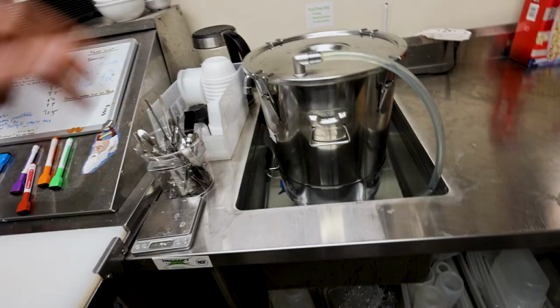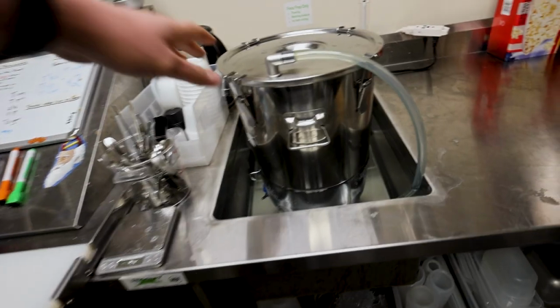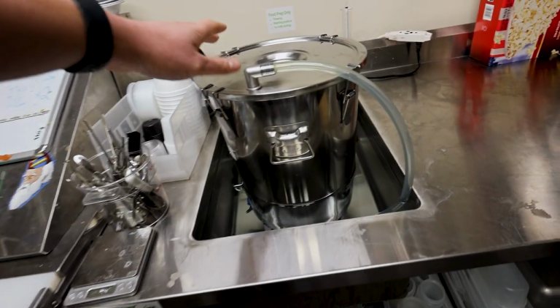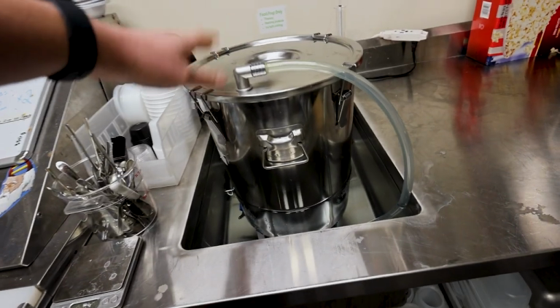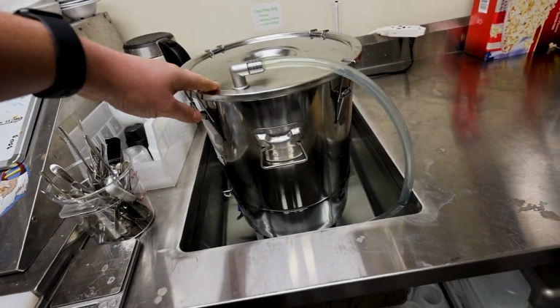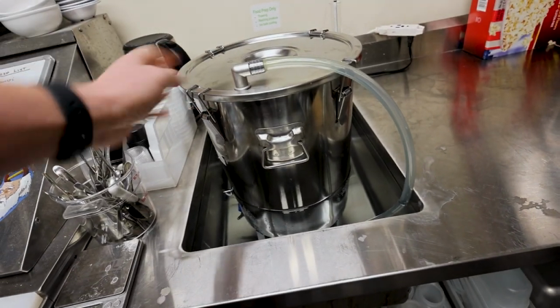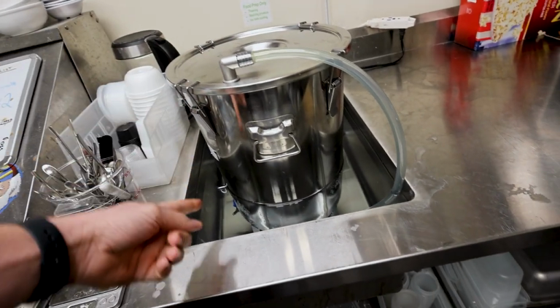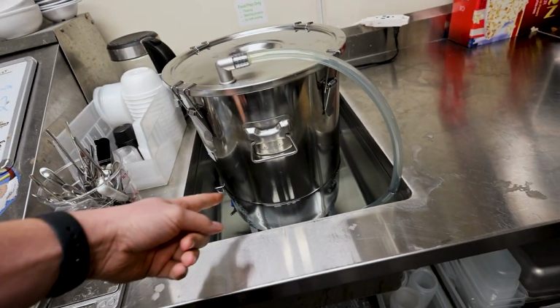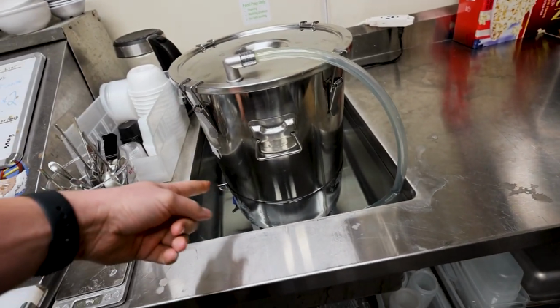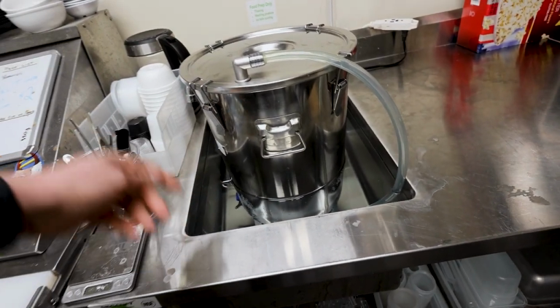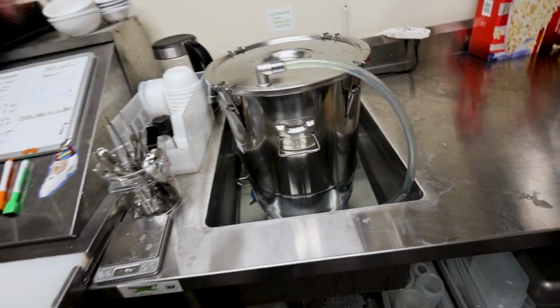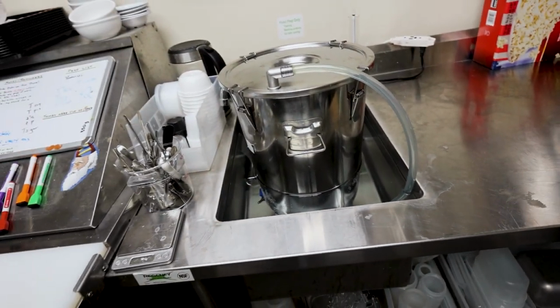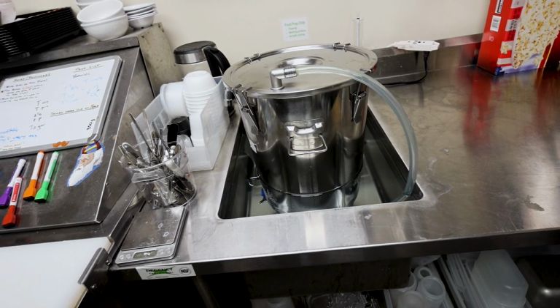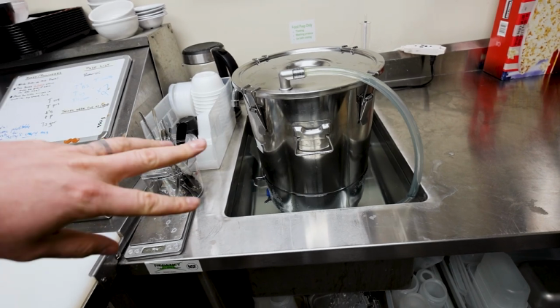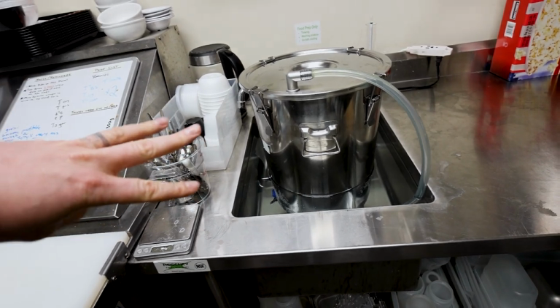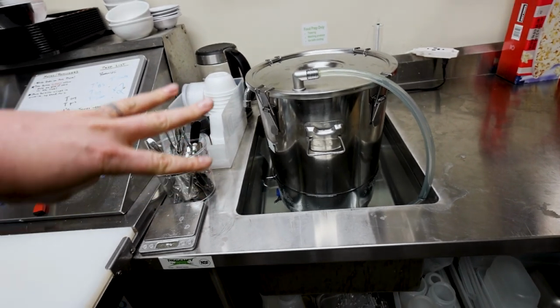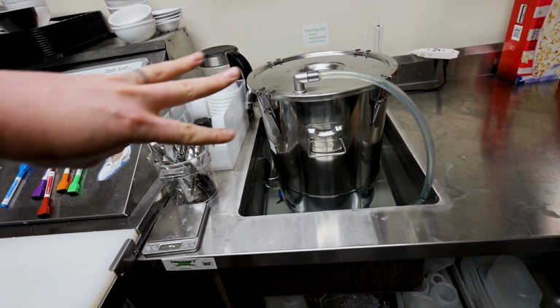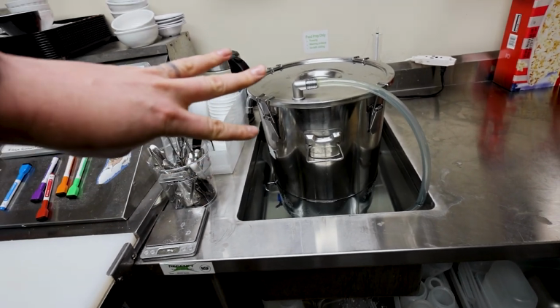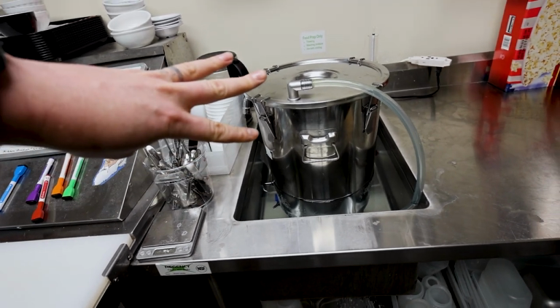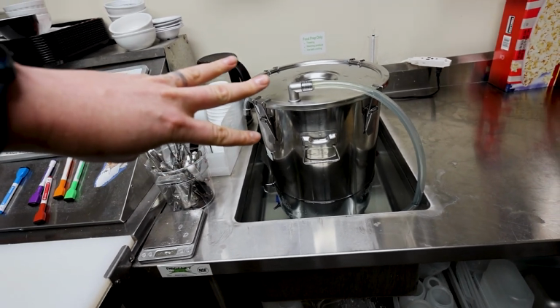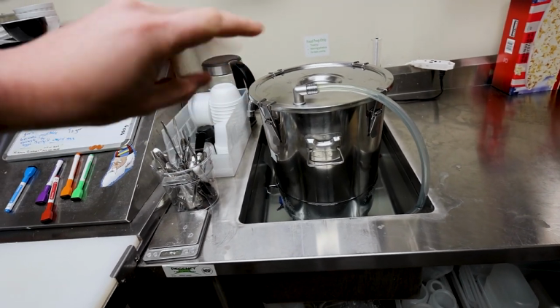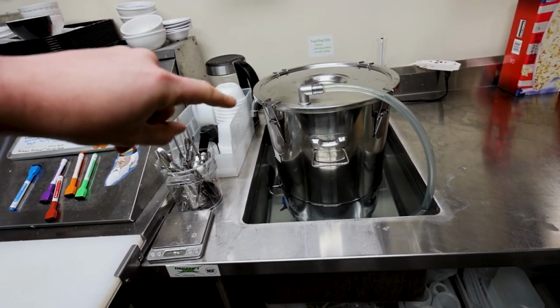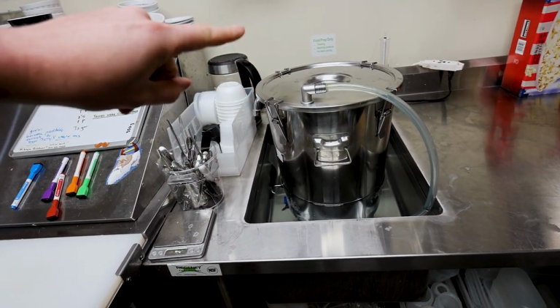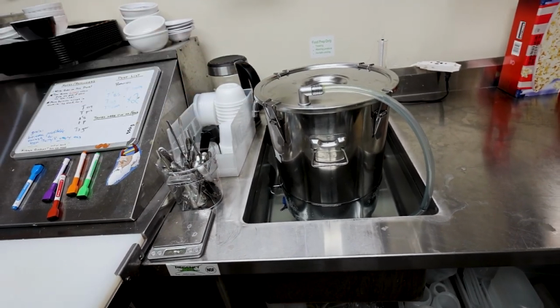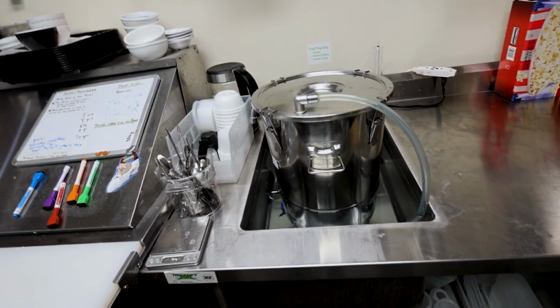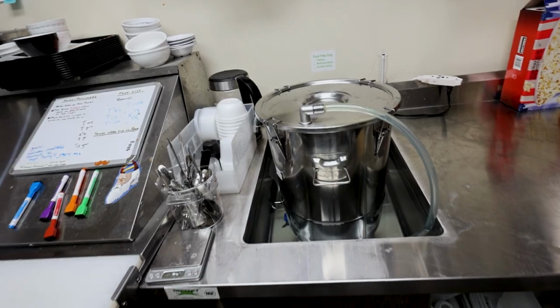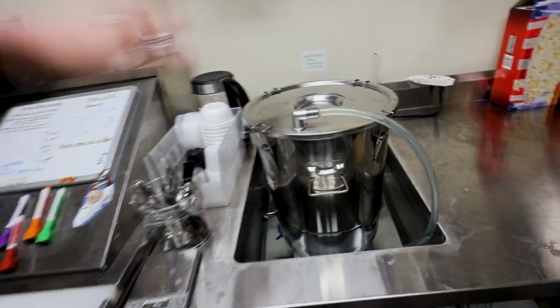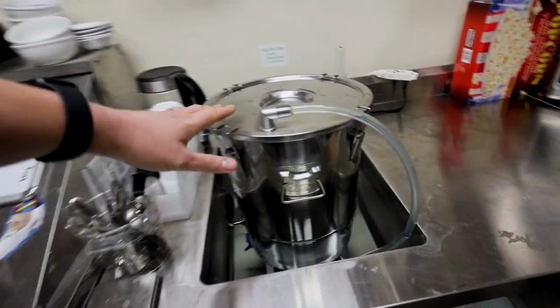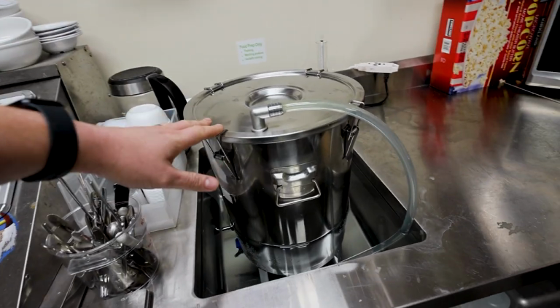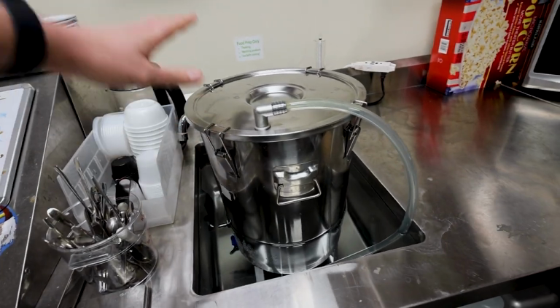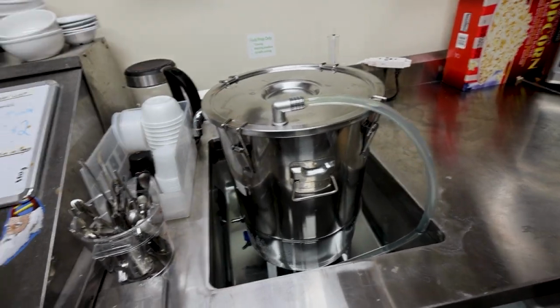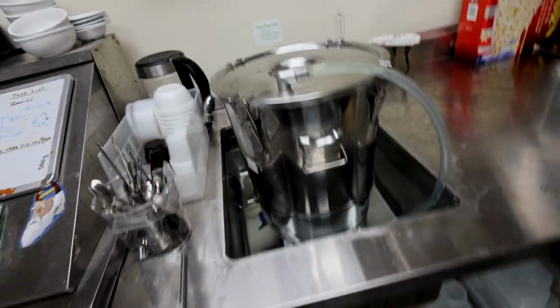Here we've got a yeast starter going — it's a two and a half gallon yeast starter and we pitched three packets of Gnome and three packets of Triple-Double, so we're getting a nice healthy yeast pitch going for our brew.